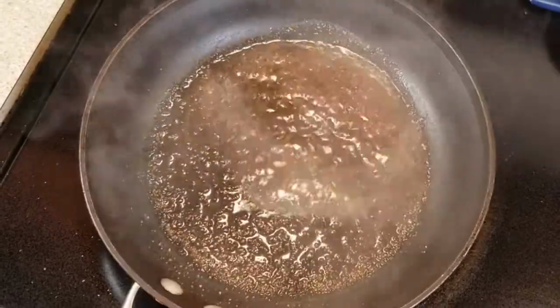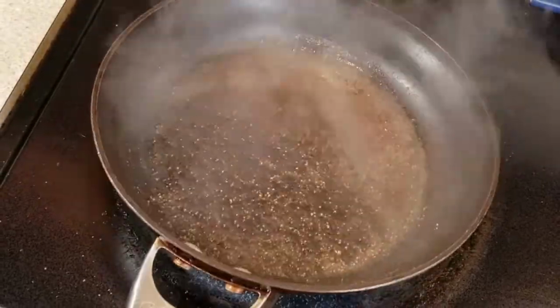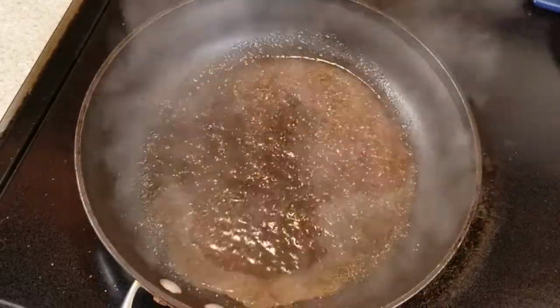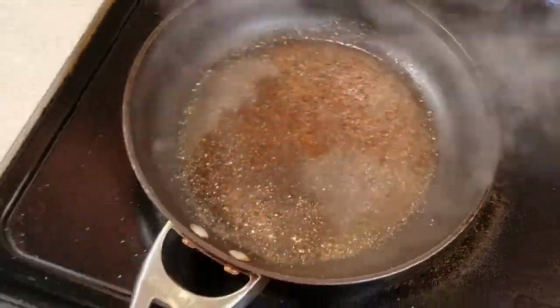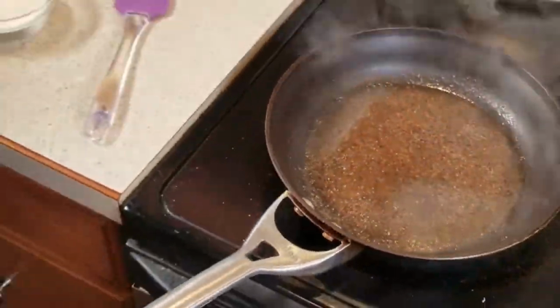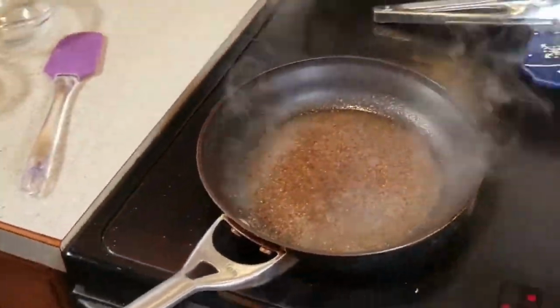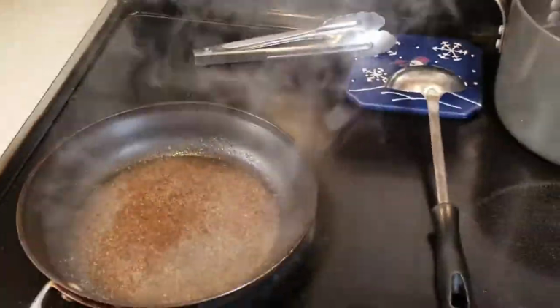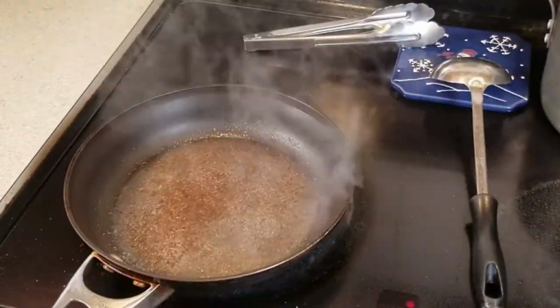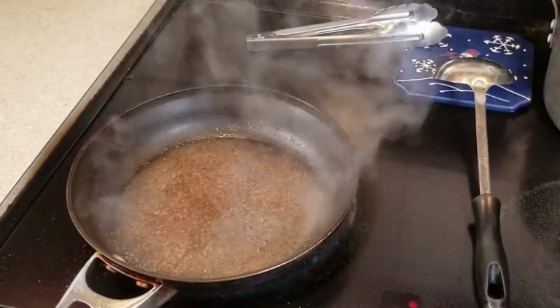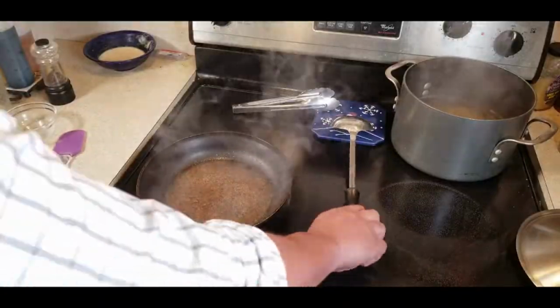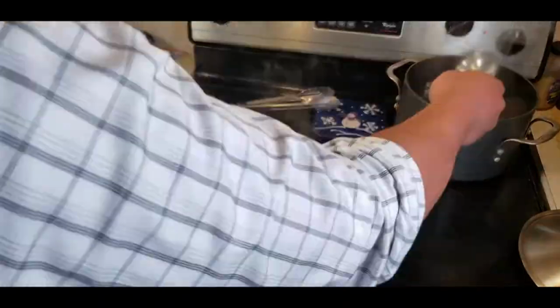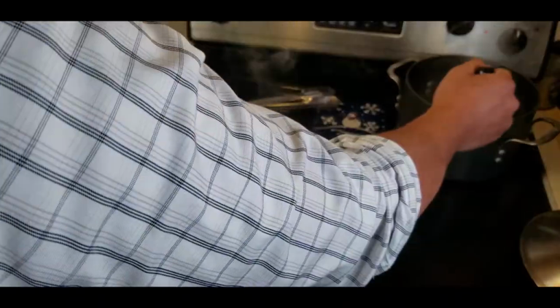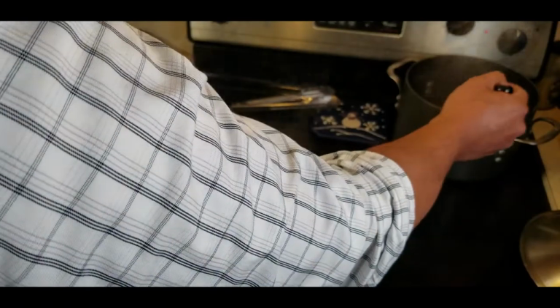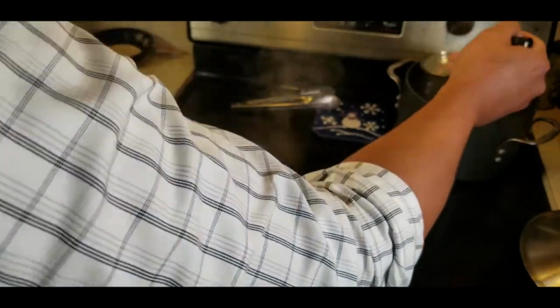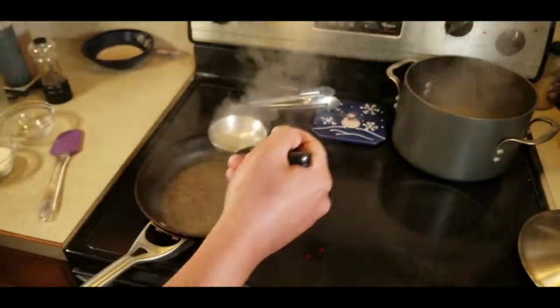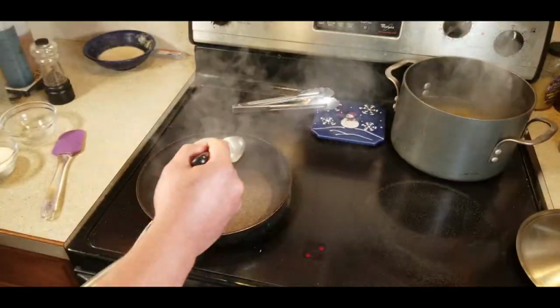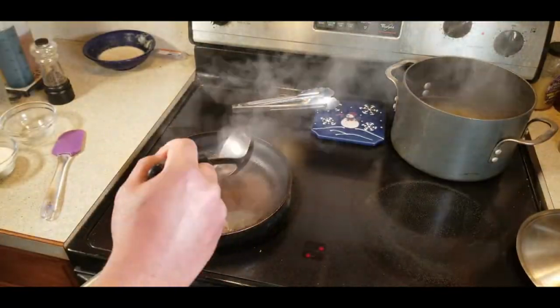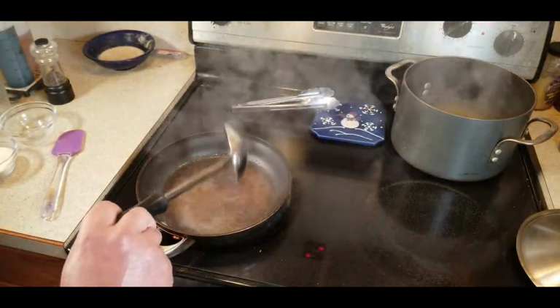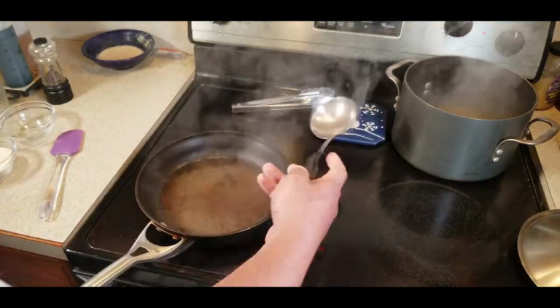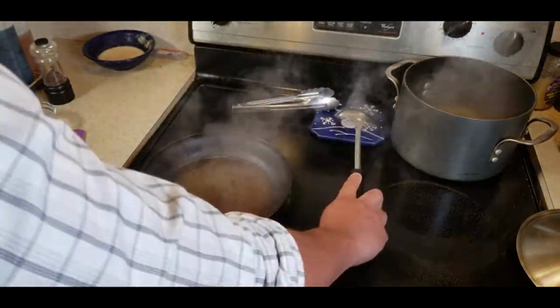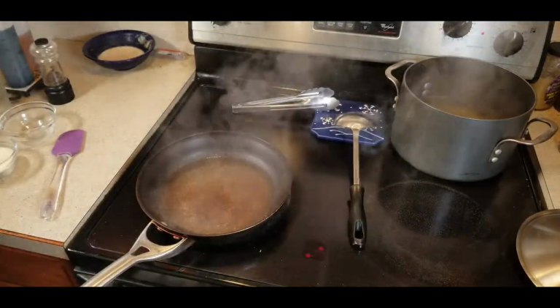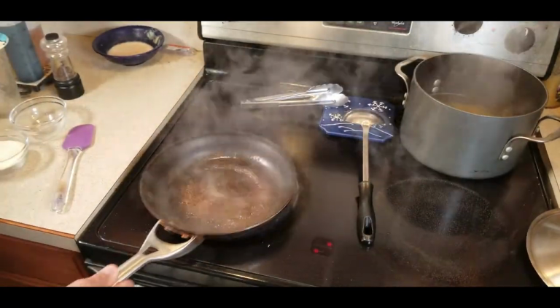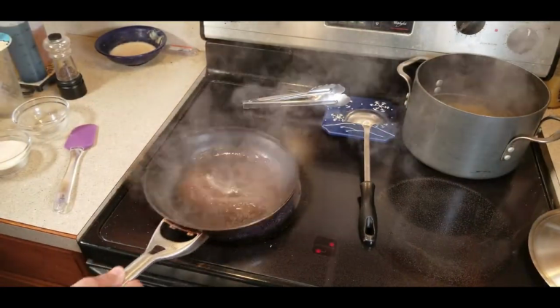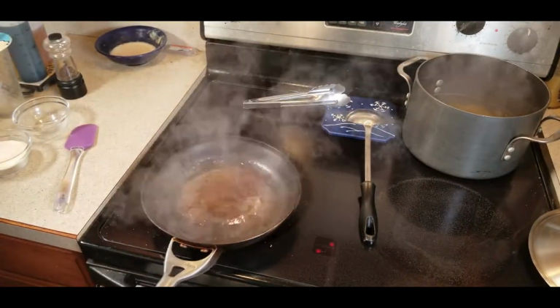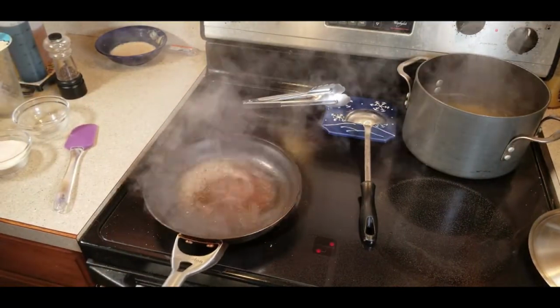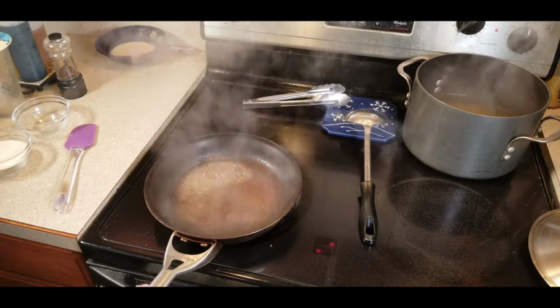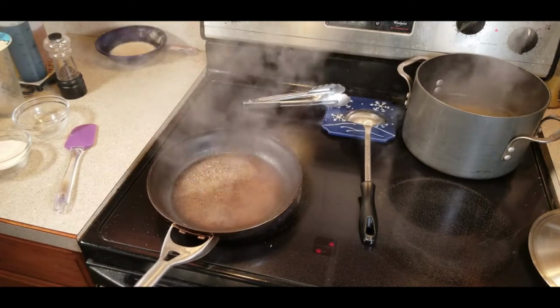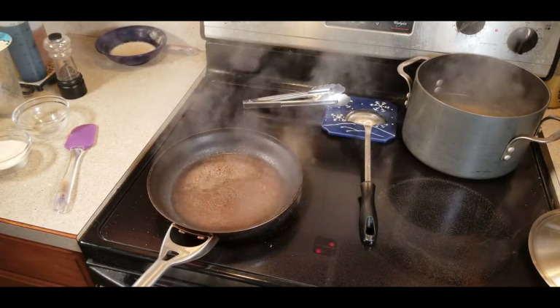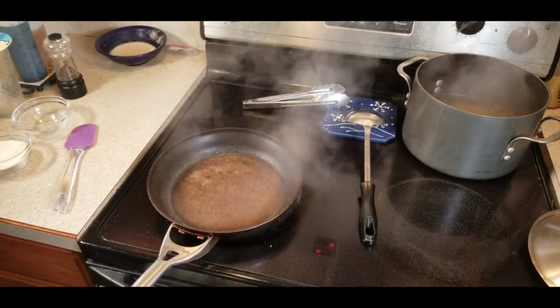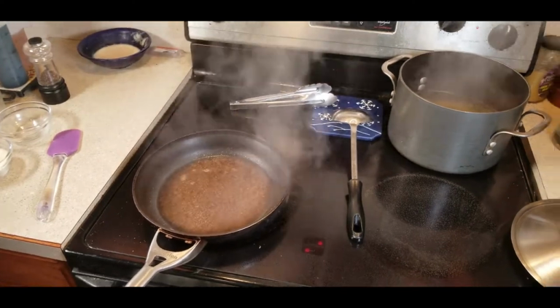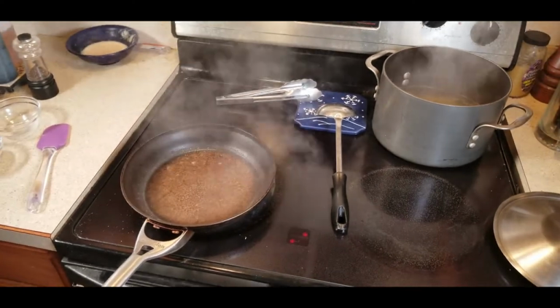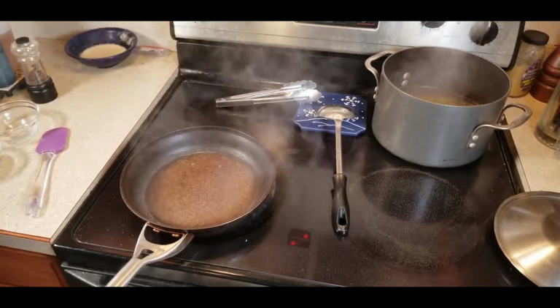In the end, this is actually going to turn into the cream for the actual pasta. You're not going to believe this - there's actually no cream in this dish. It's just water, pepper, and cheese. That's right, cheese.